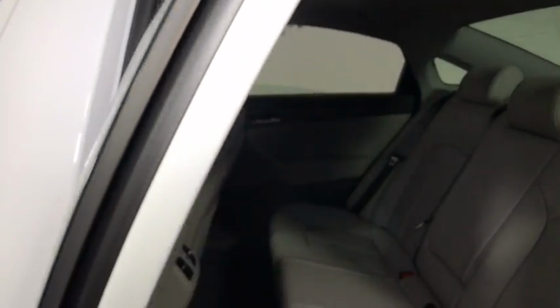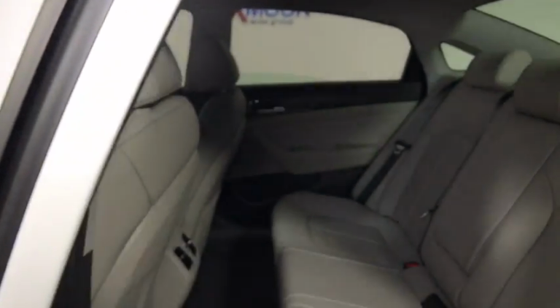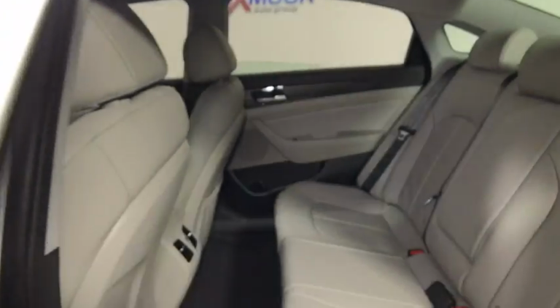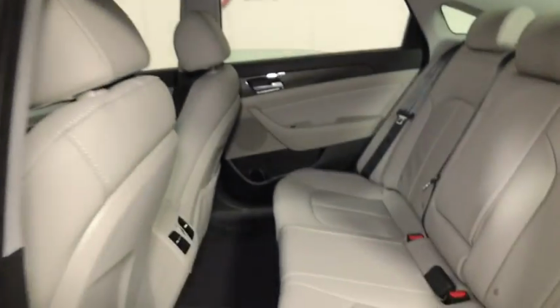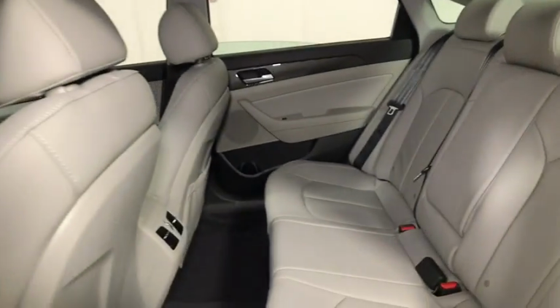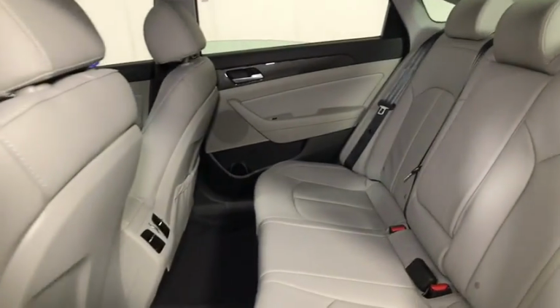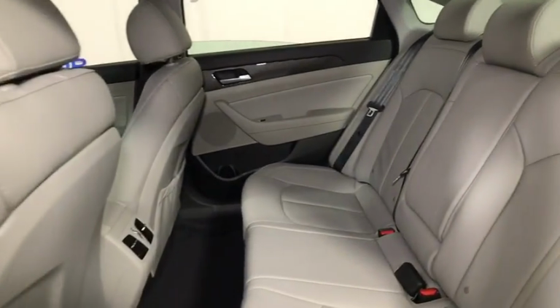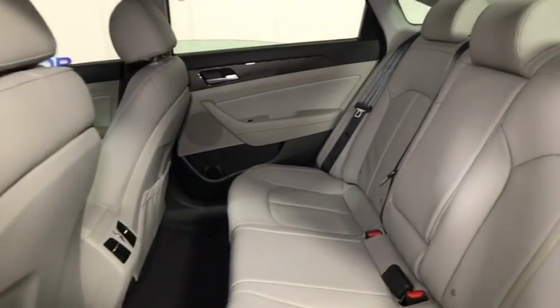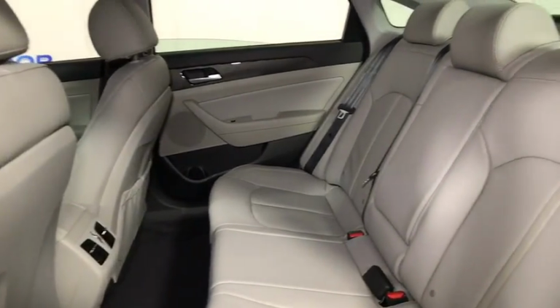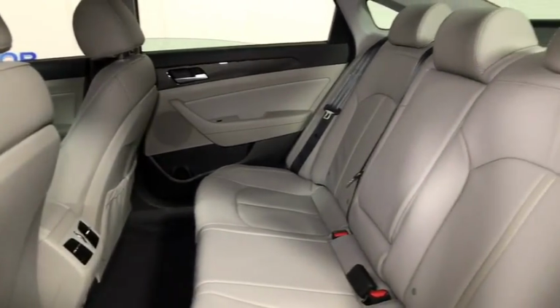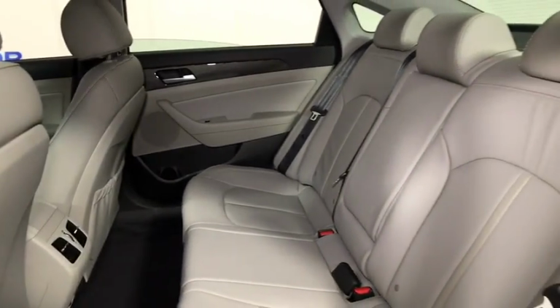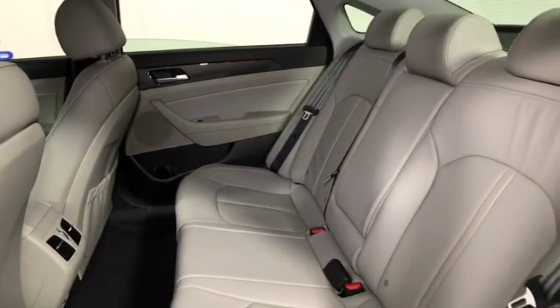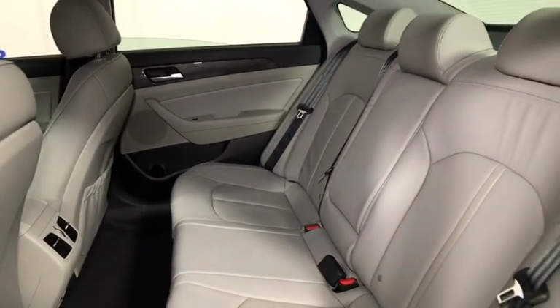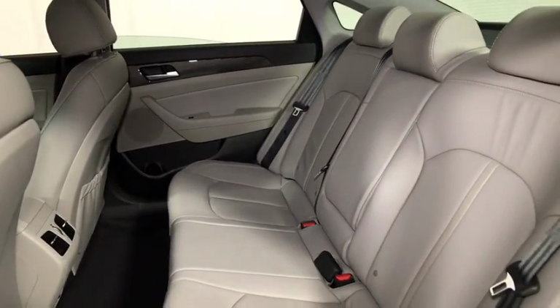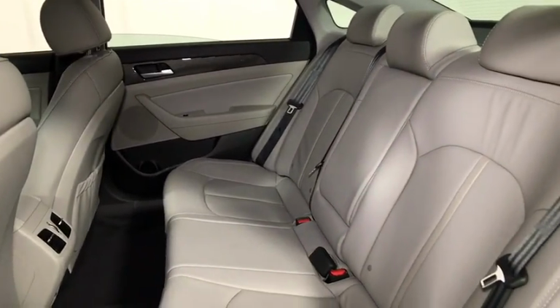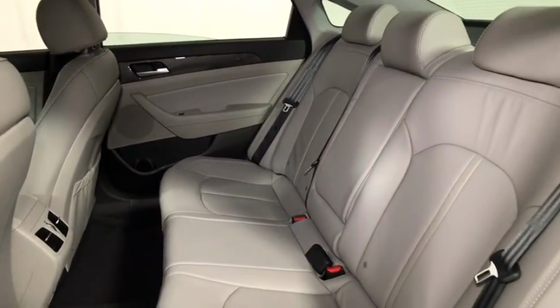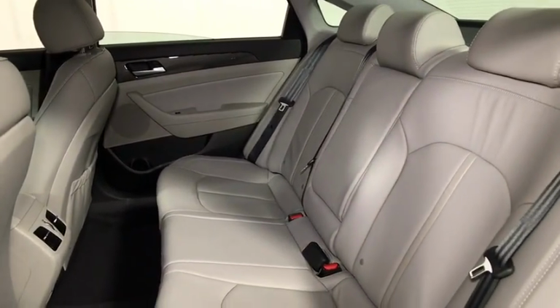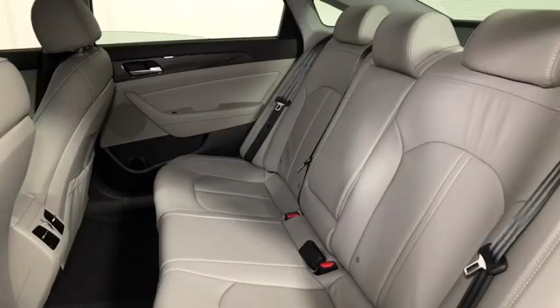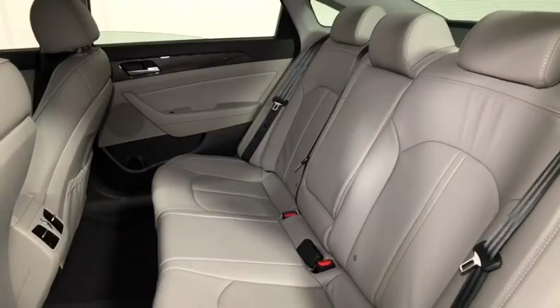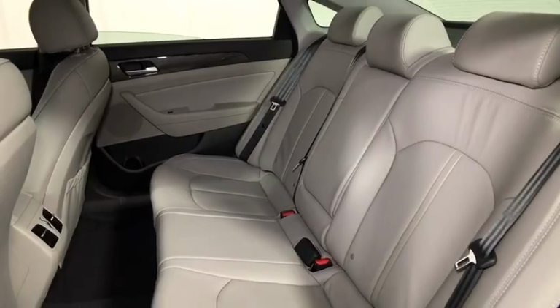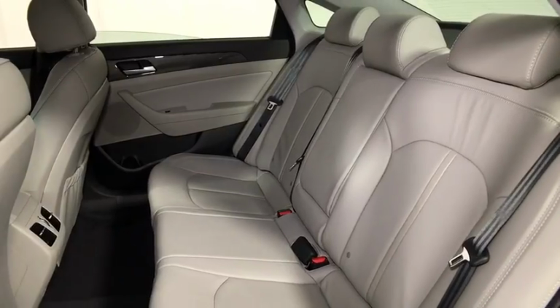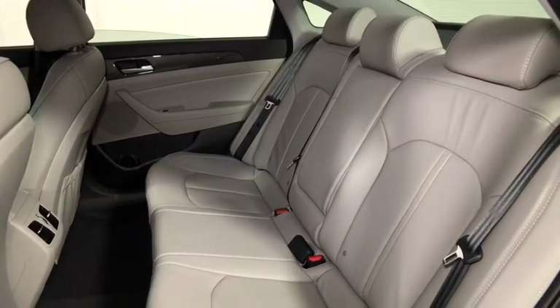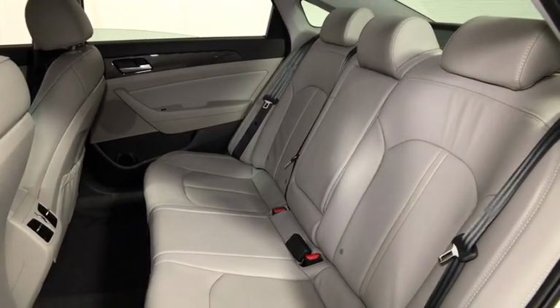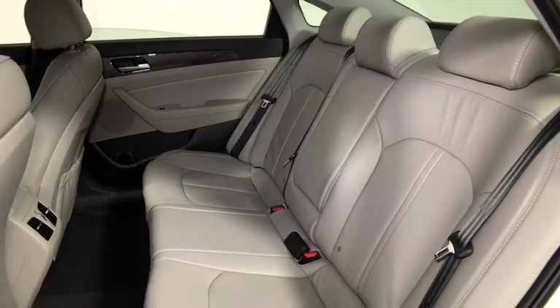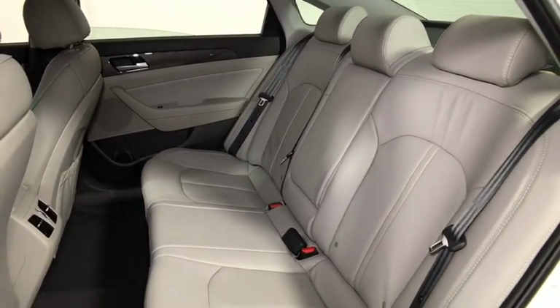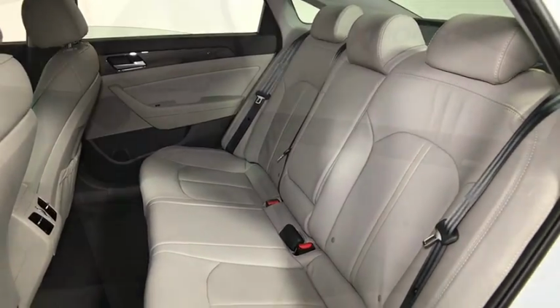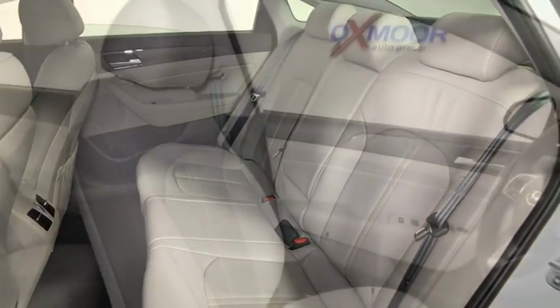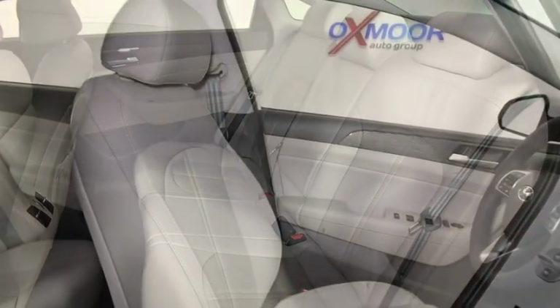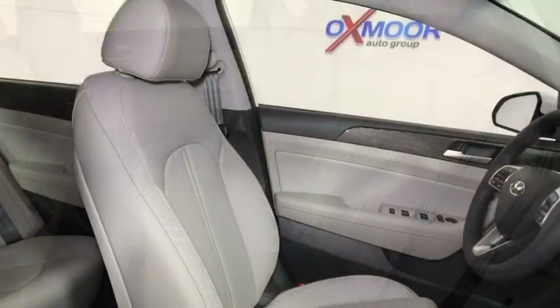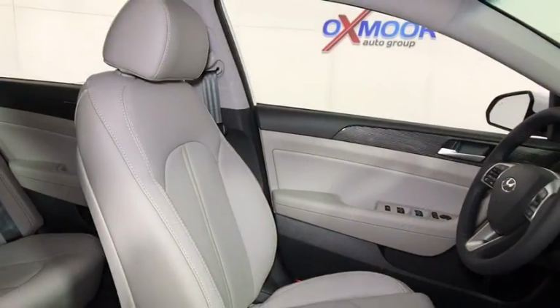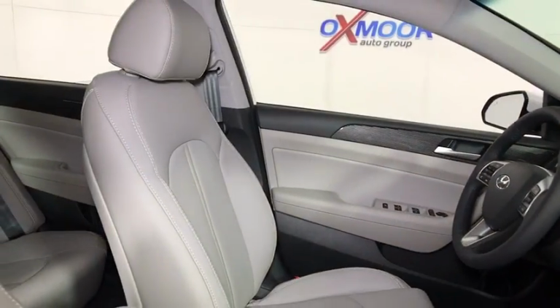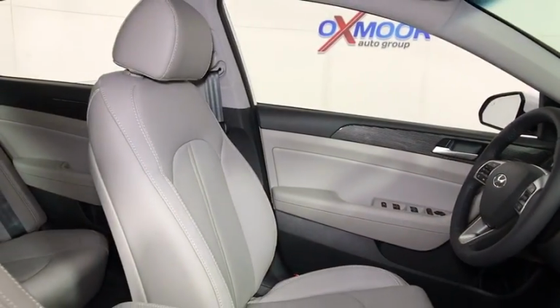Rear window defroster, security system, trip computer, heated front seats, brake assist, power moonroof, remote keyless entry, leather seats.